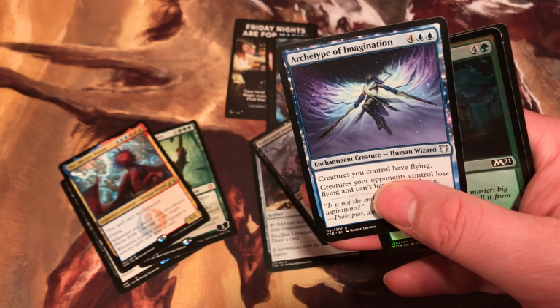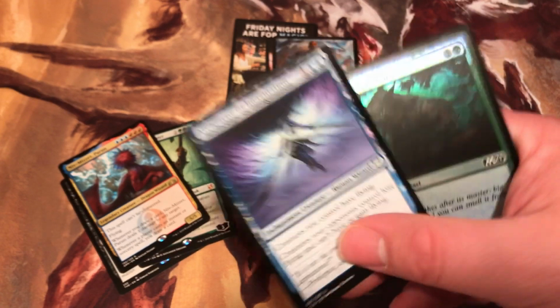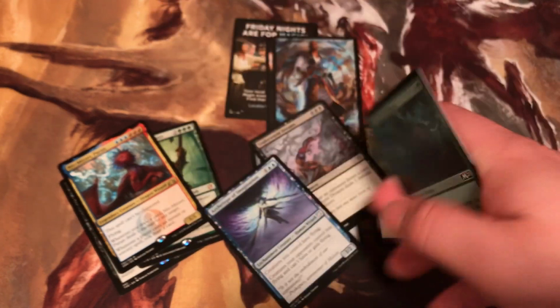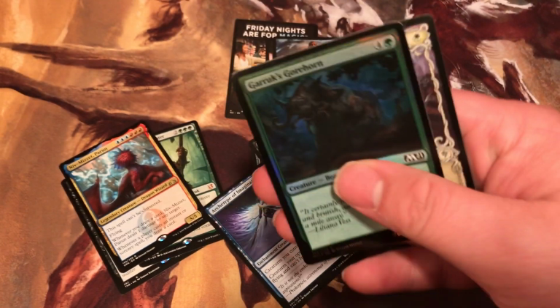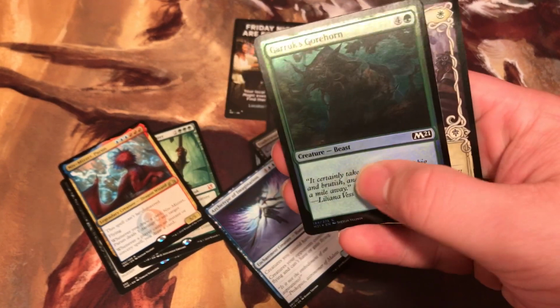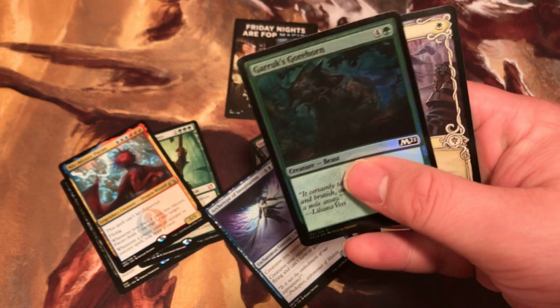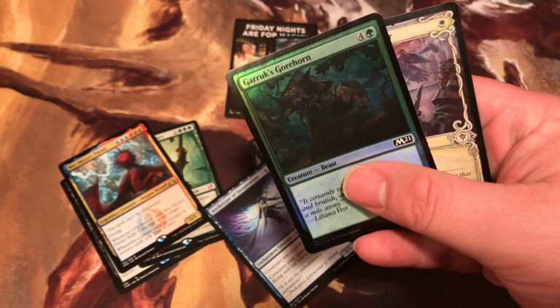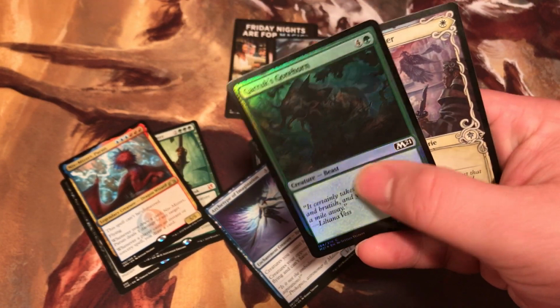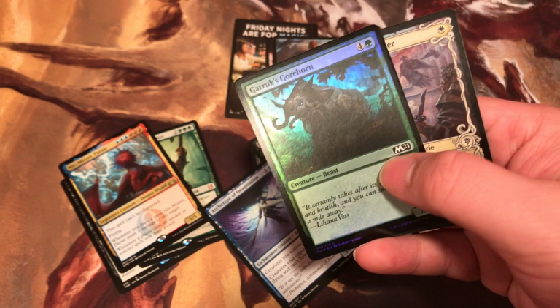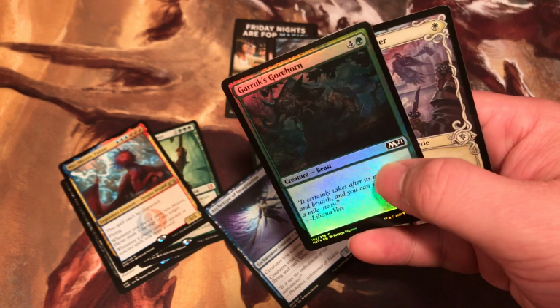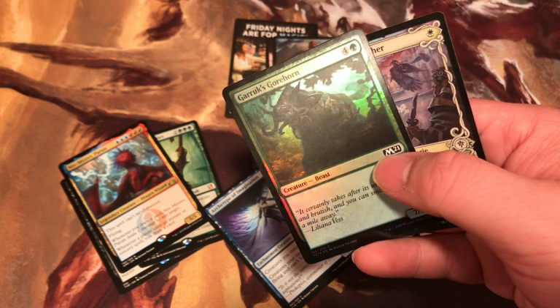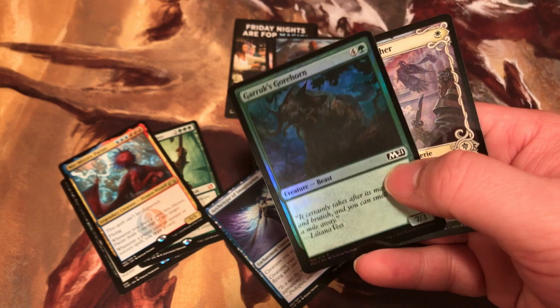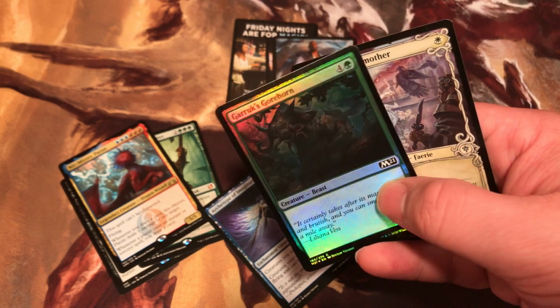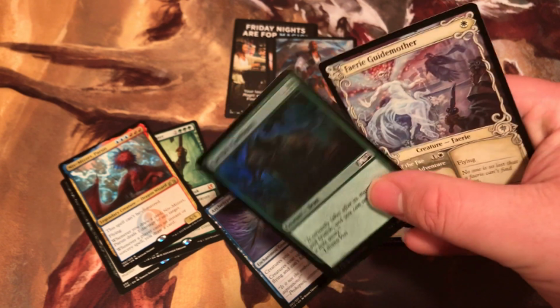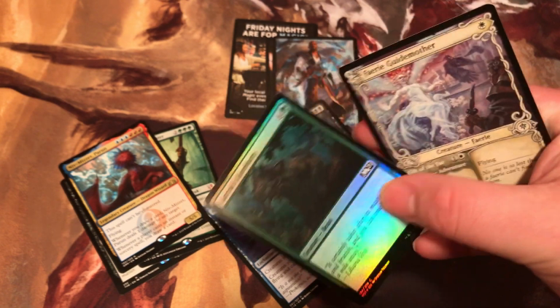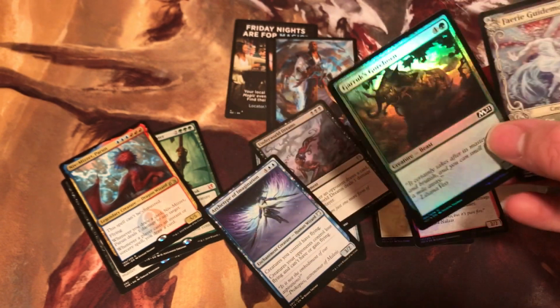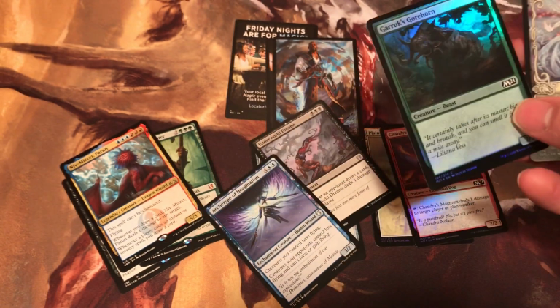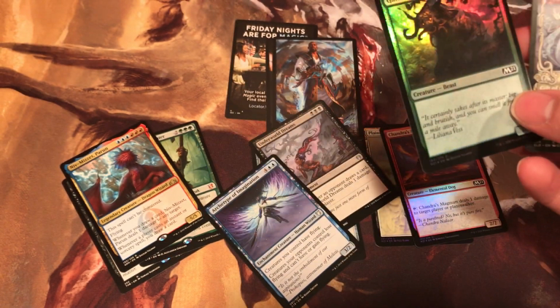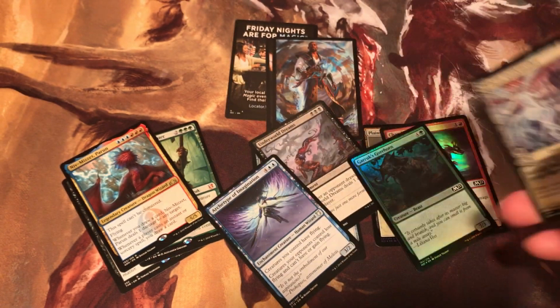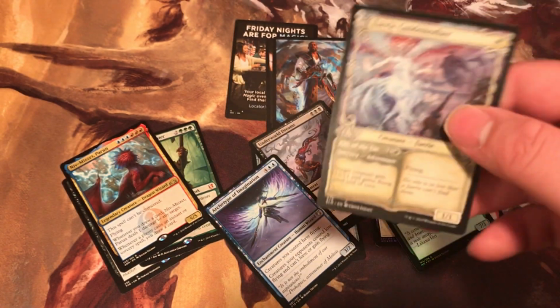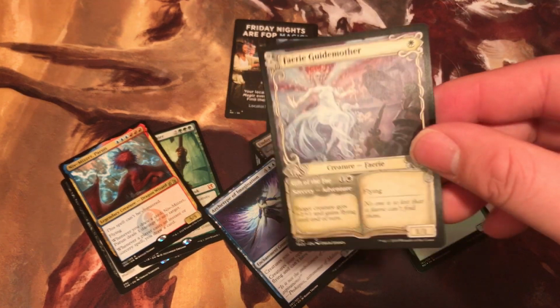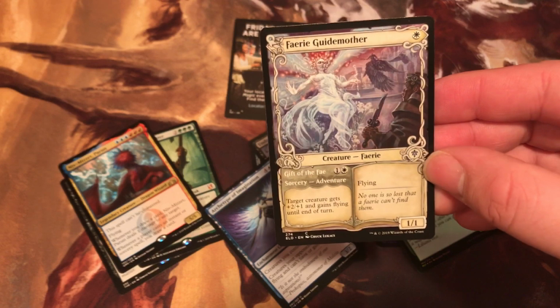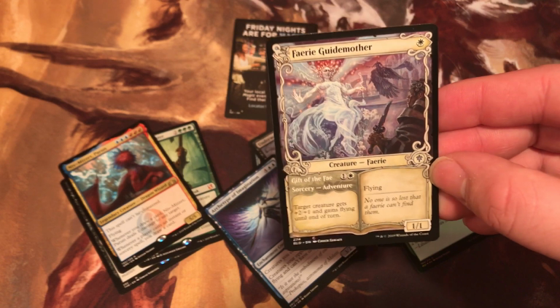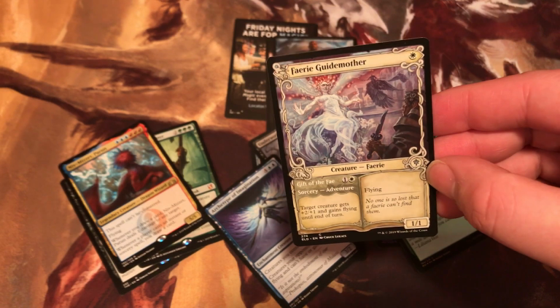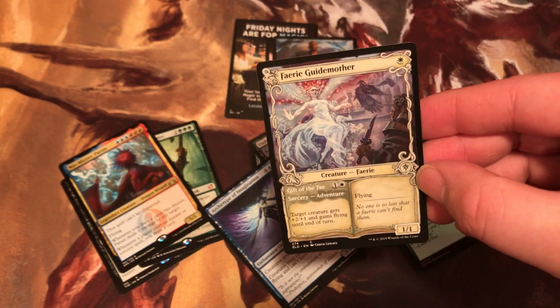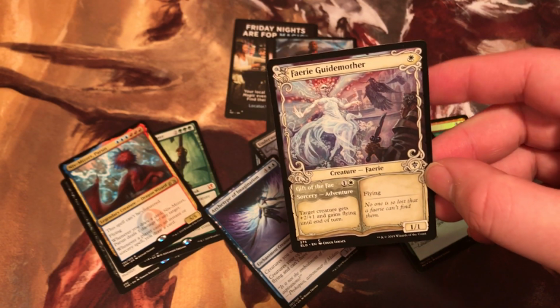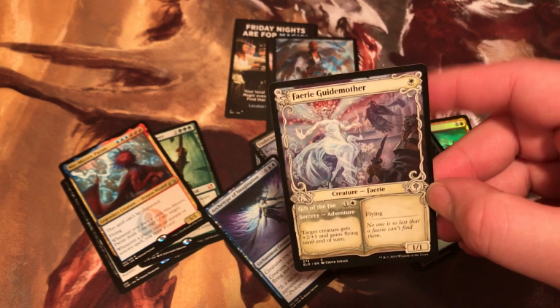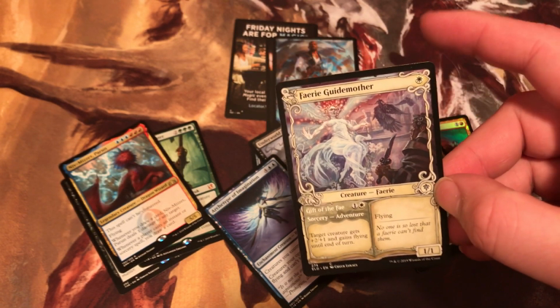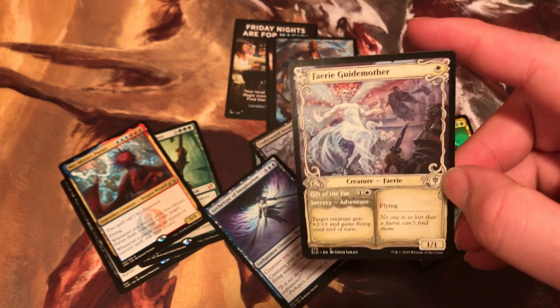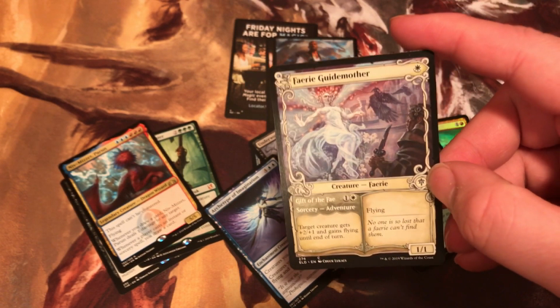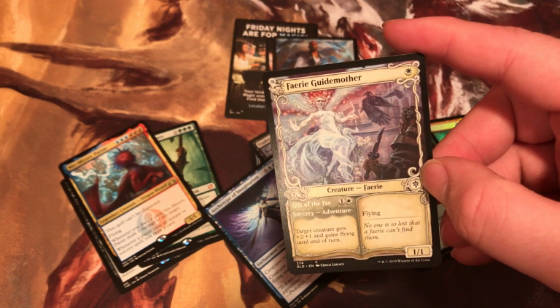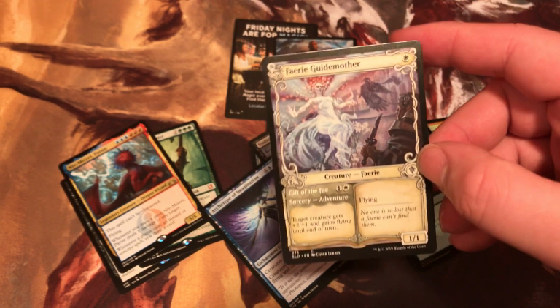Art type. Another foil M2021. Nice. And then you get a Common Showcase Fairy Godmother.